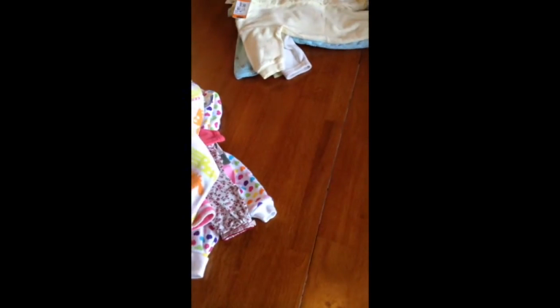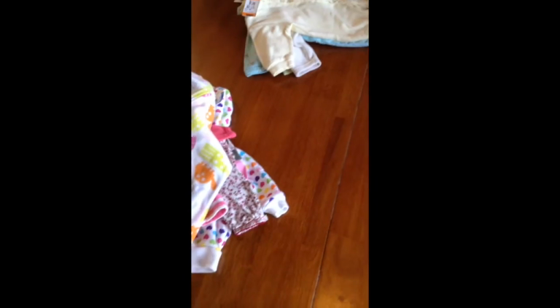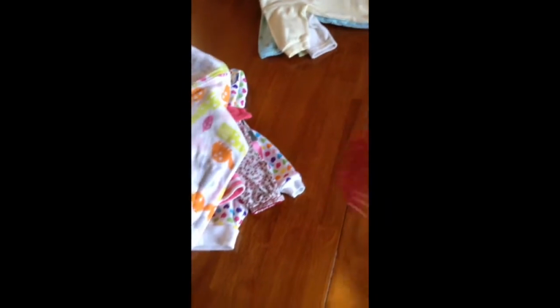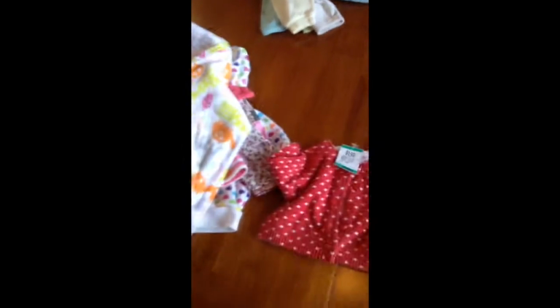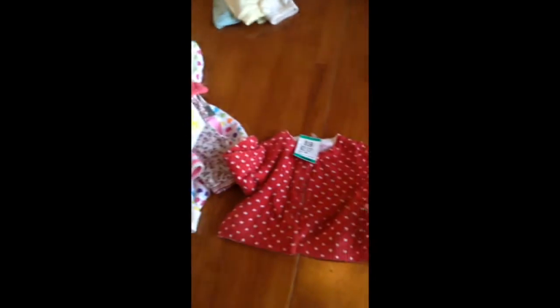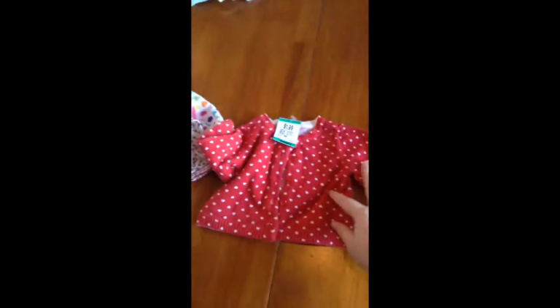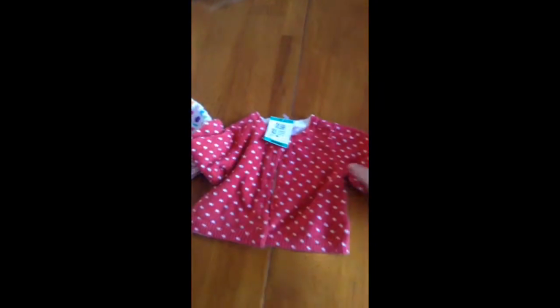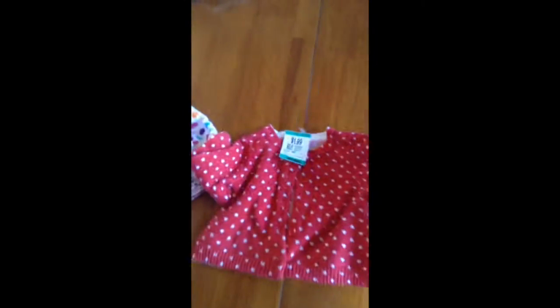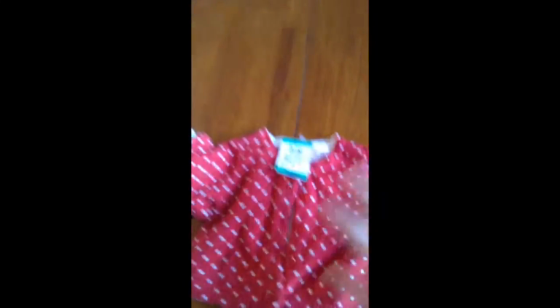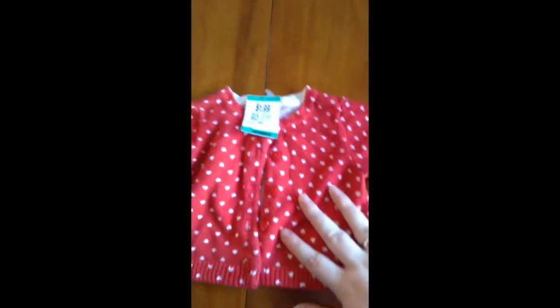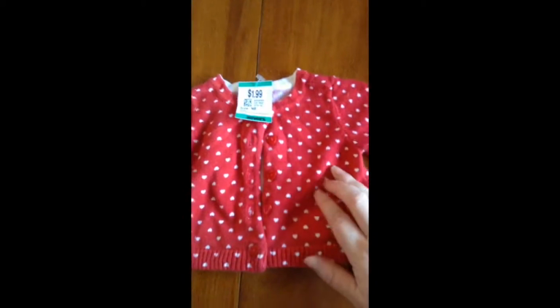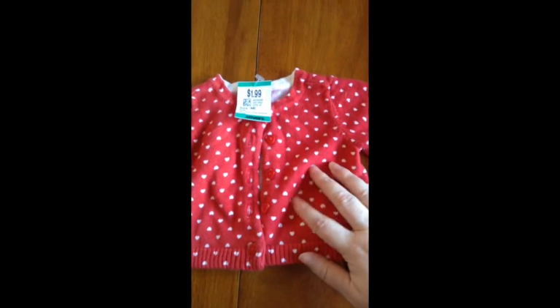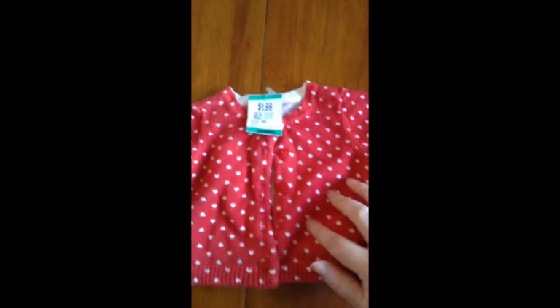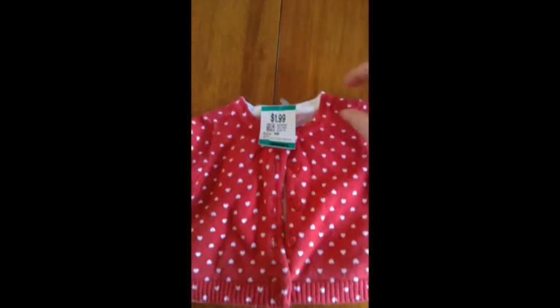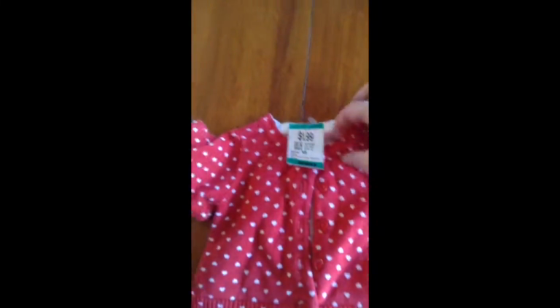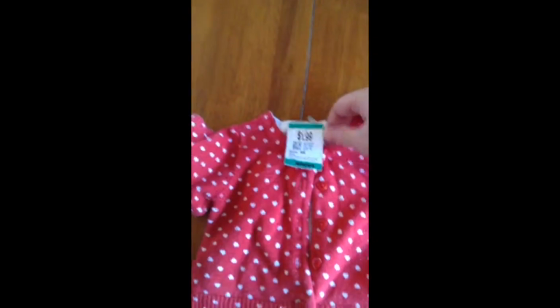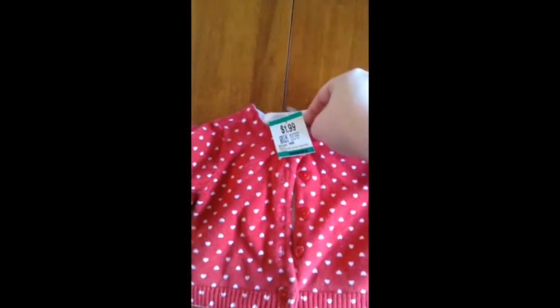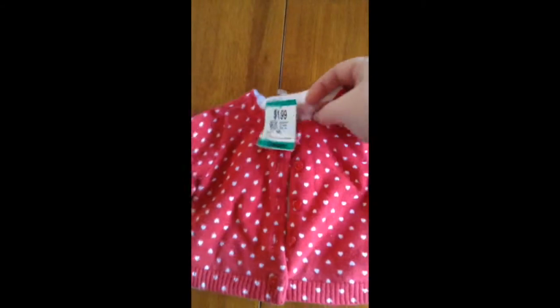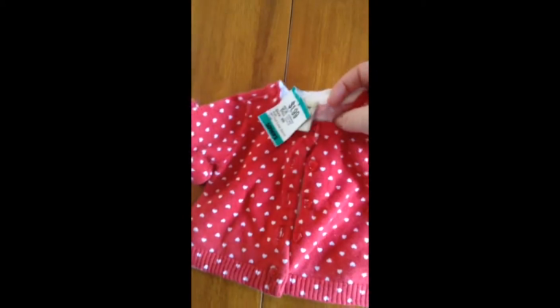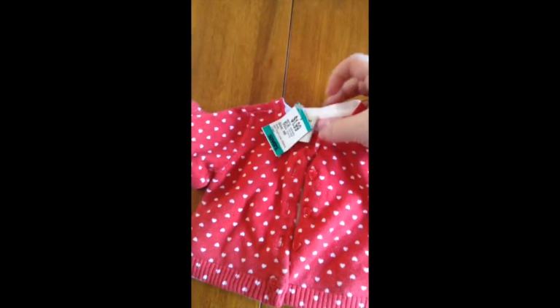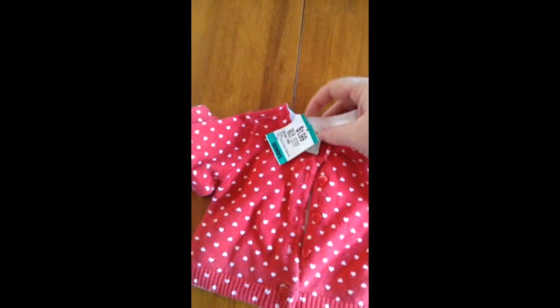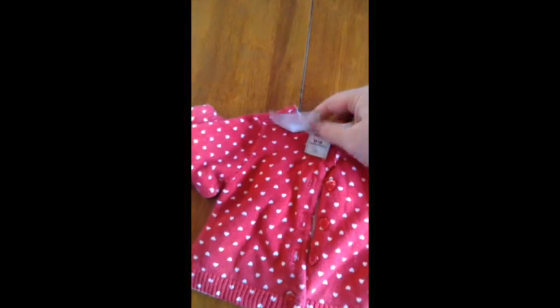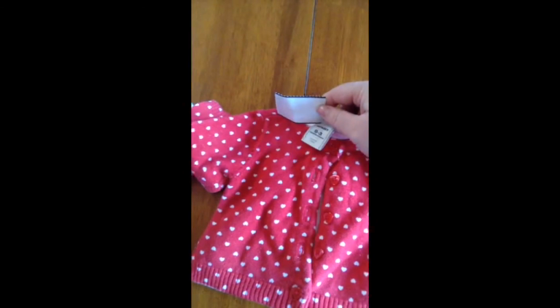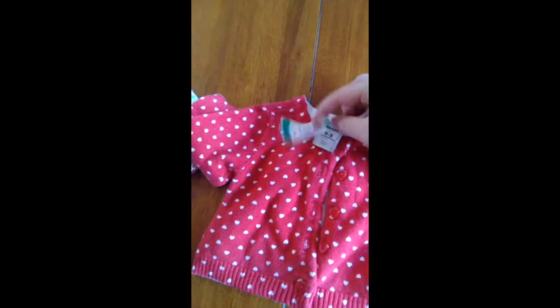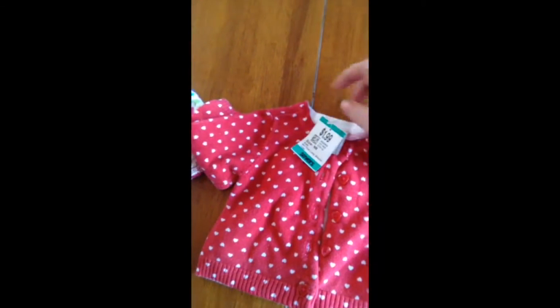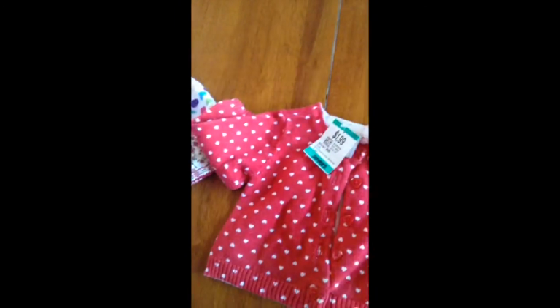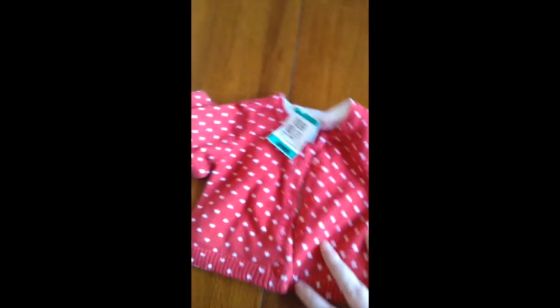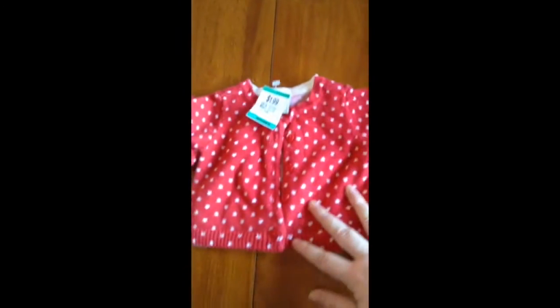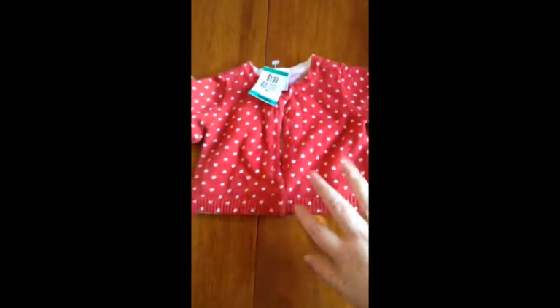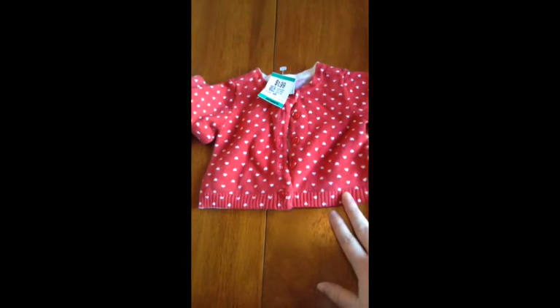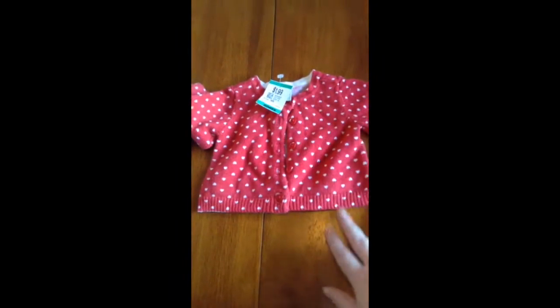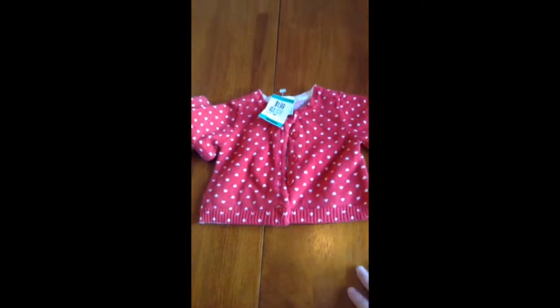Then I got a cute little cardigan with hearts on it. I don't know if you can see the detail but it's super cute. It has little heart buttons and it's from Old Navy, zero to three months. It was 99 cents.